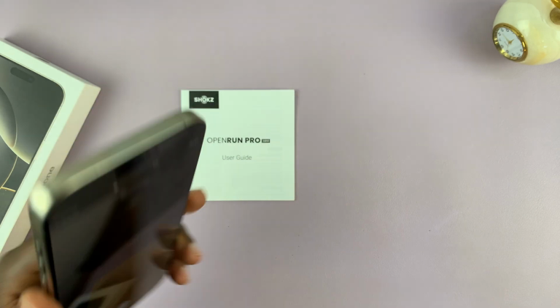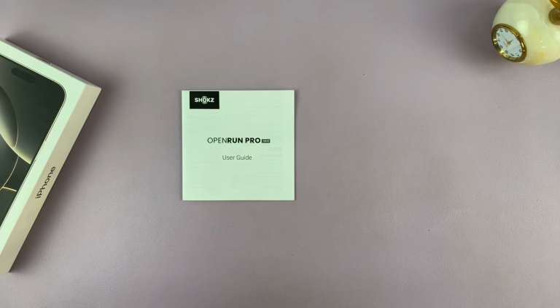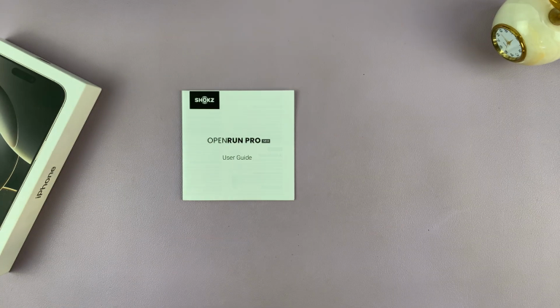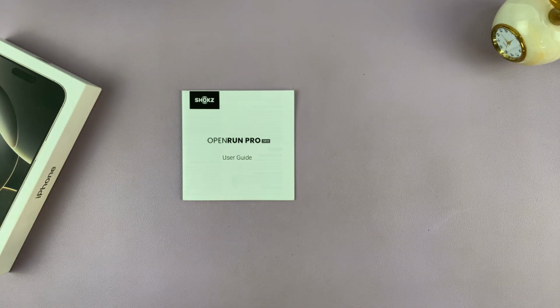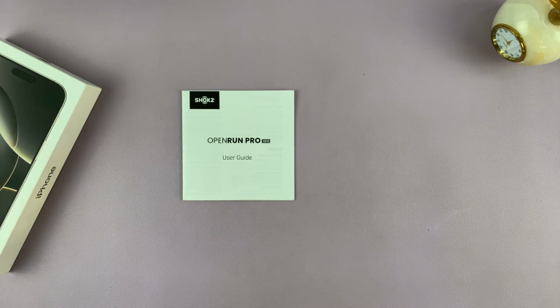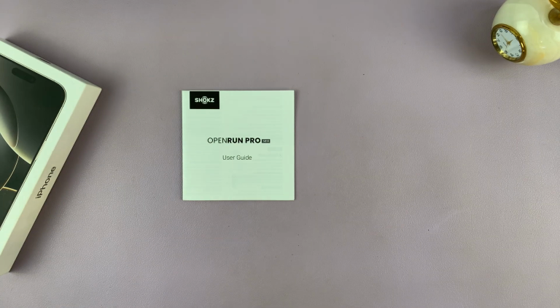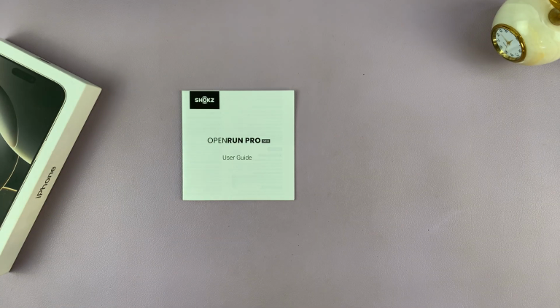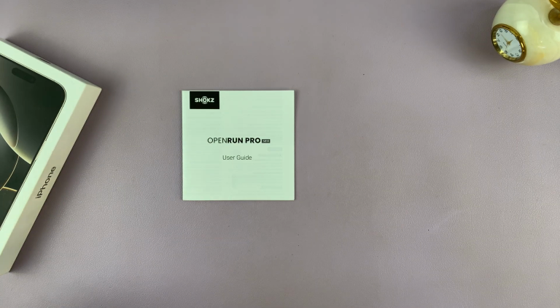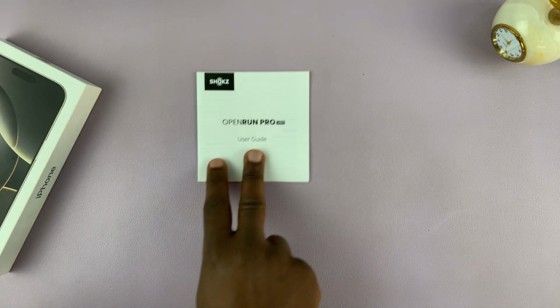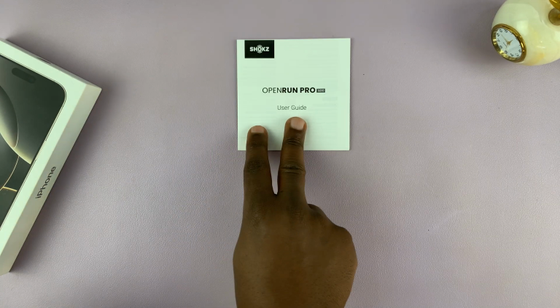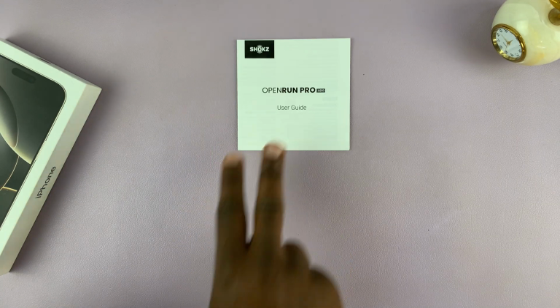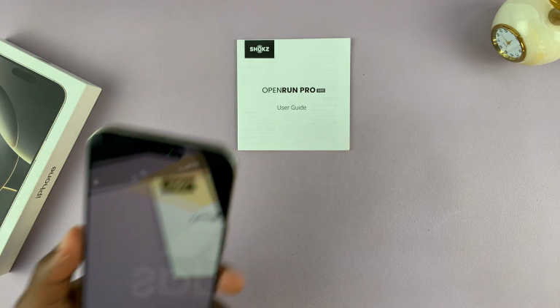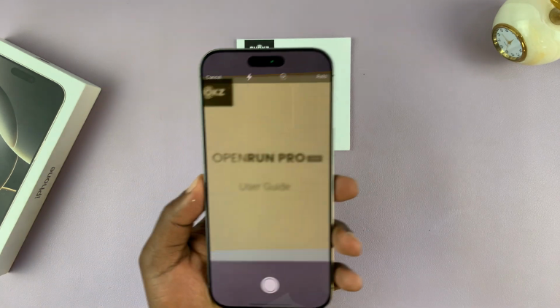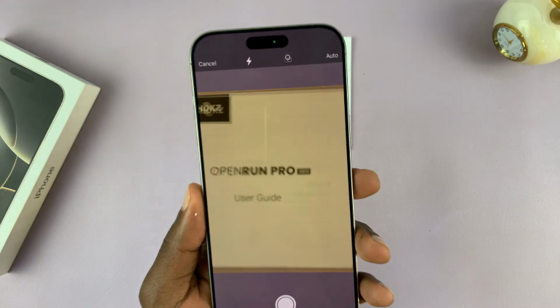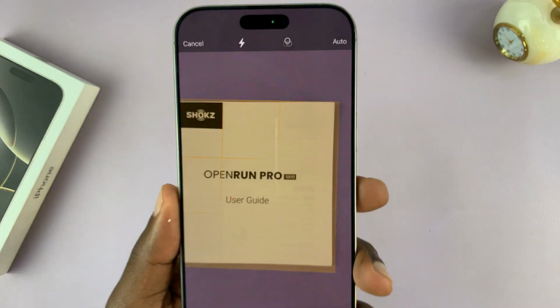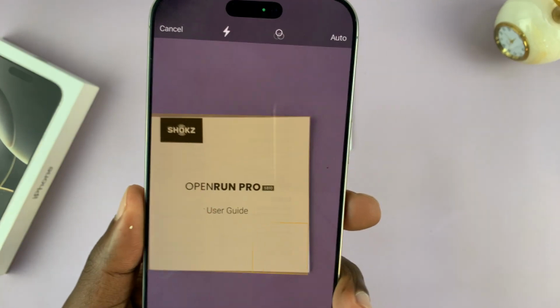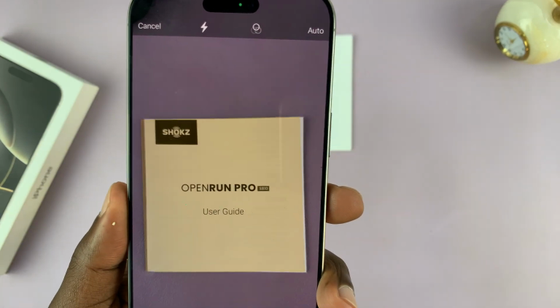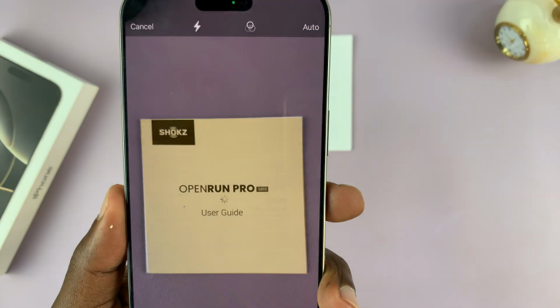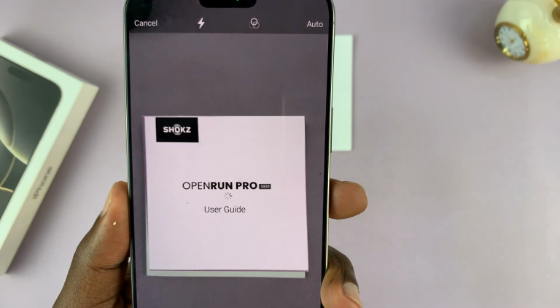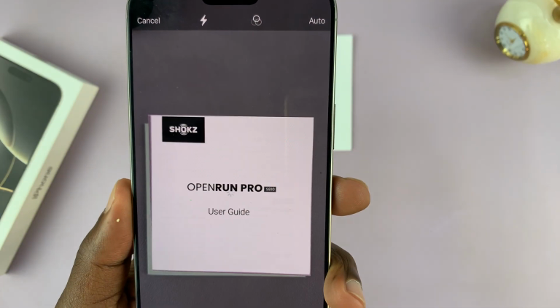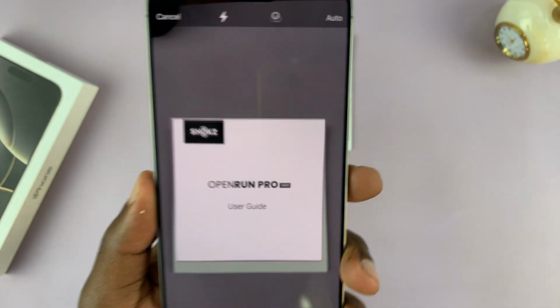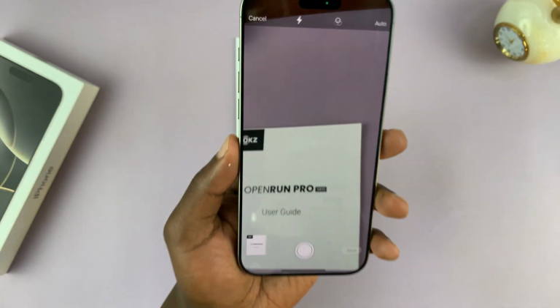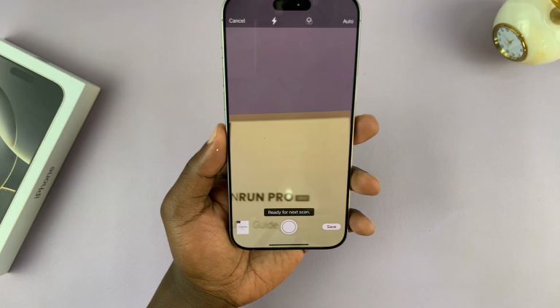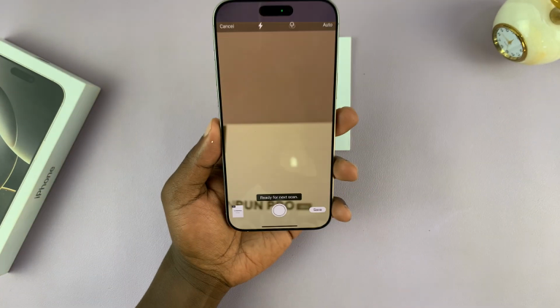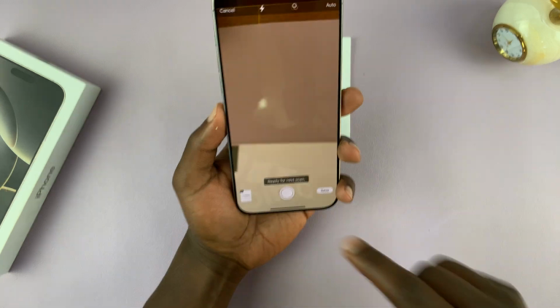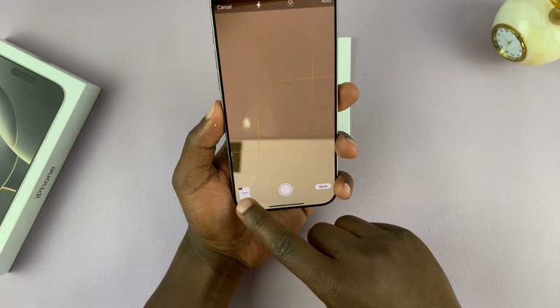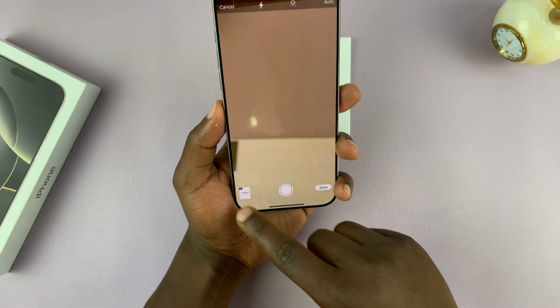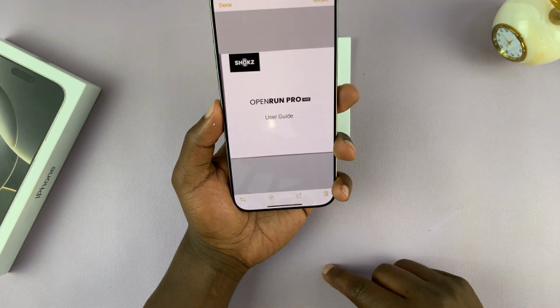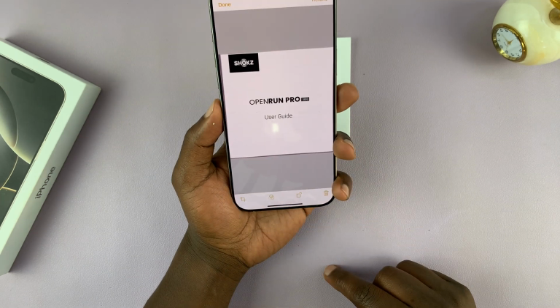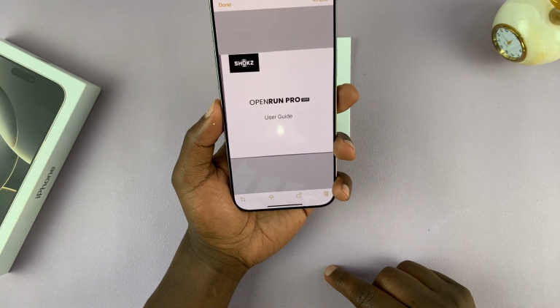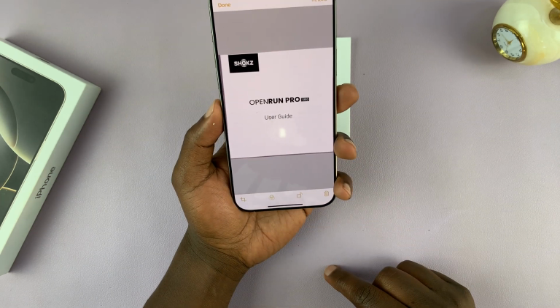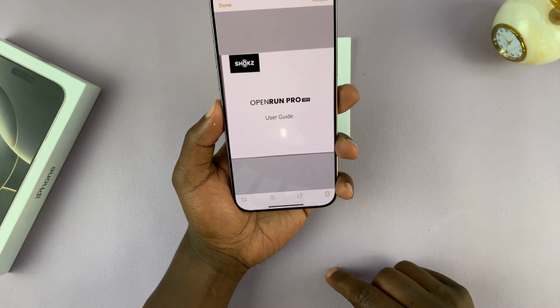Make sure you wipe your camera so it's completely clean, then position your document in the frame and it's going to automatically get captured. As you can see, that first page has been captured.